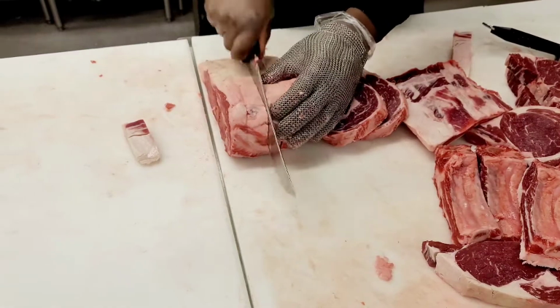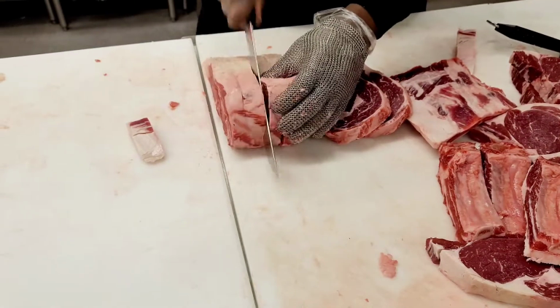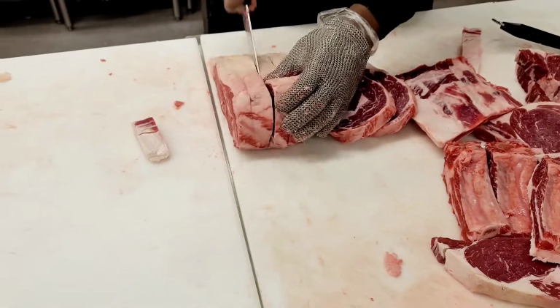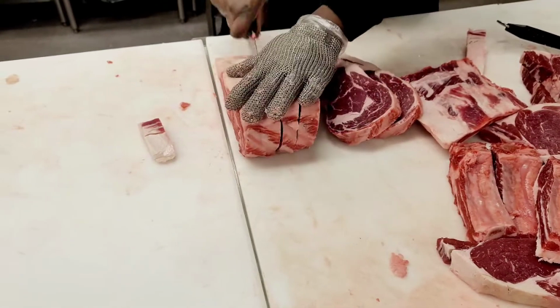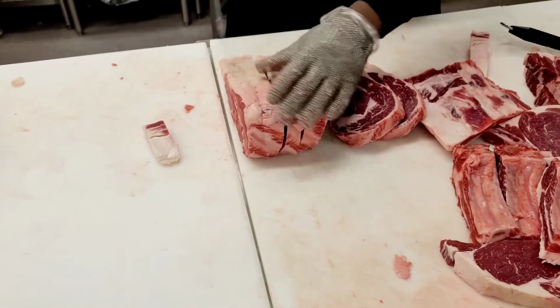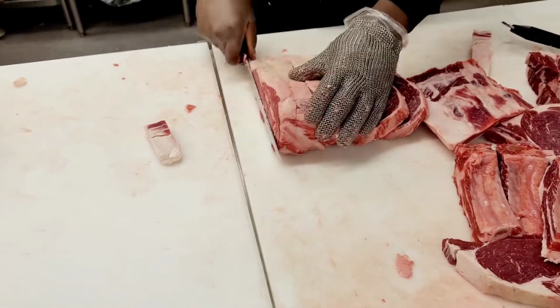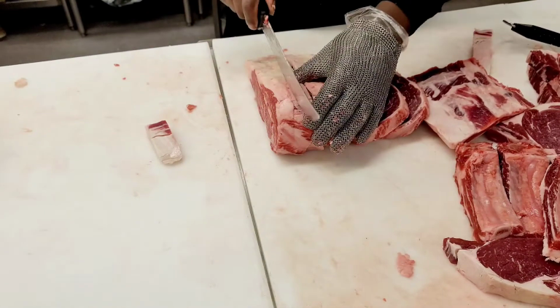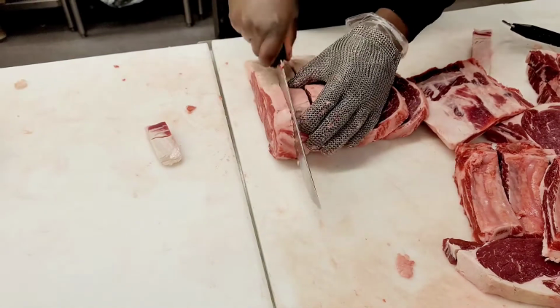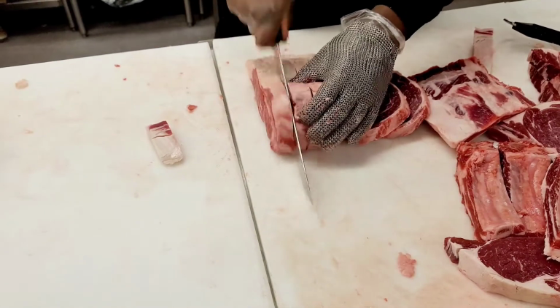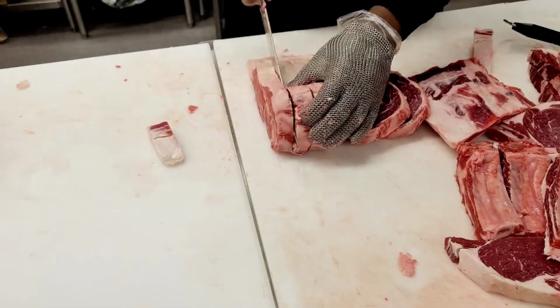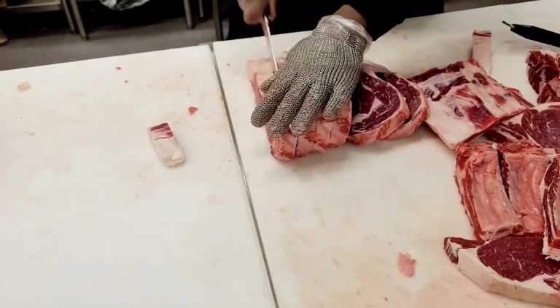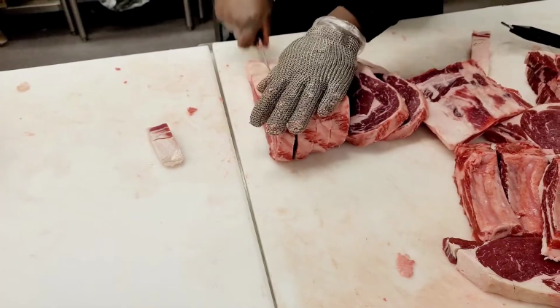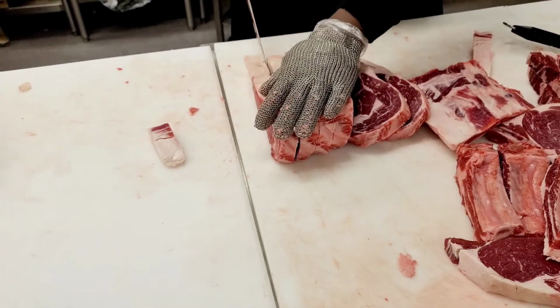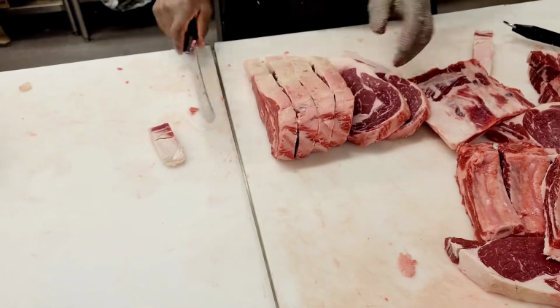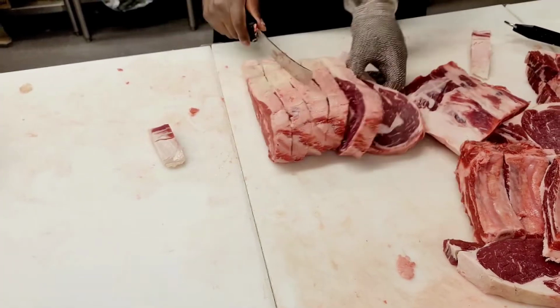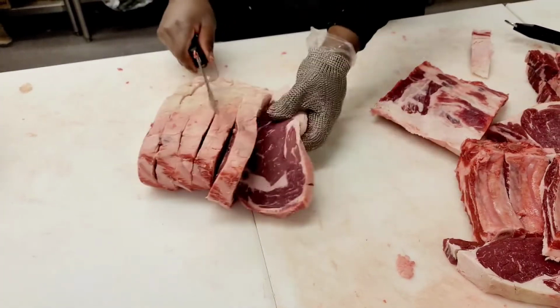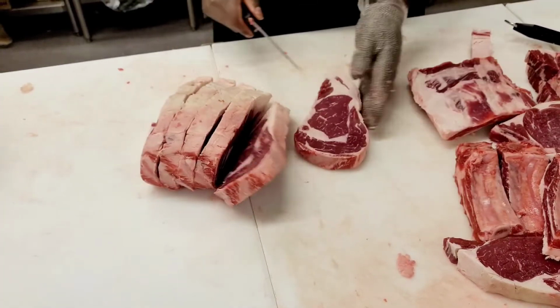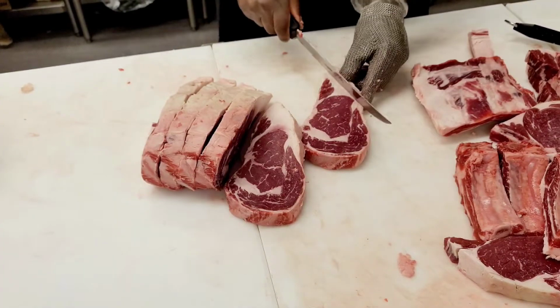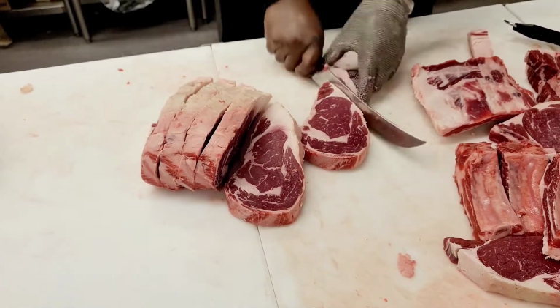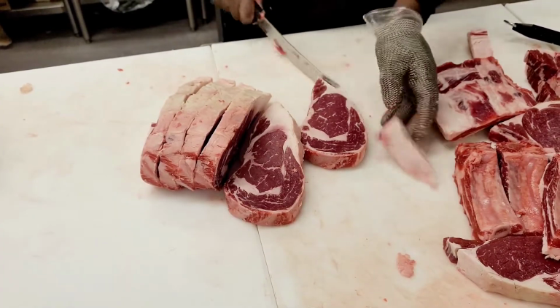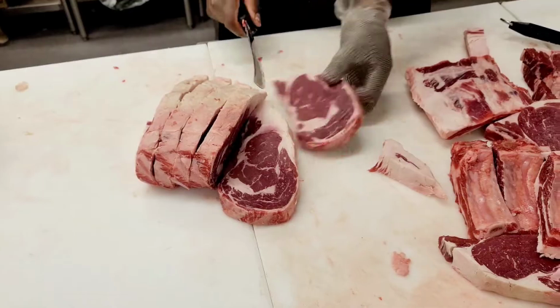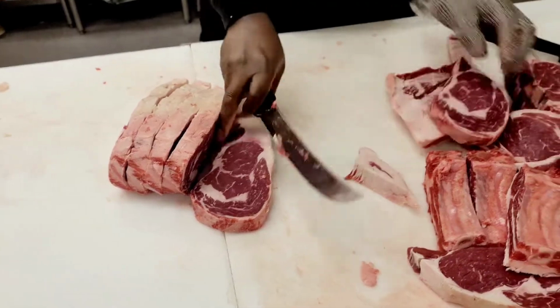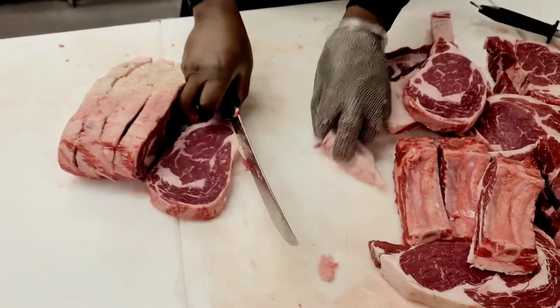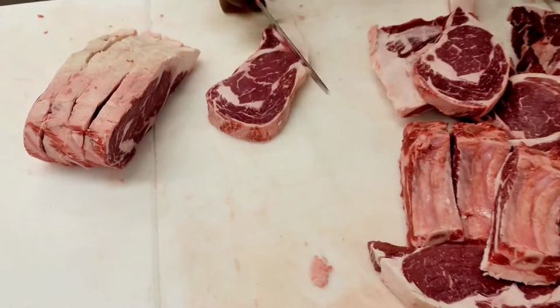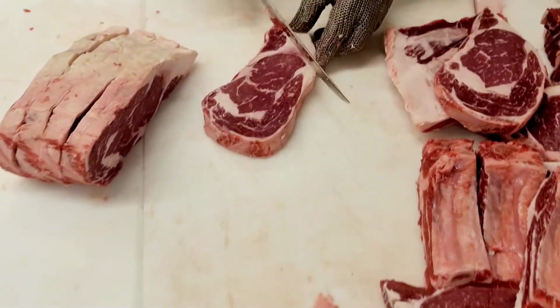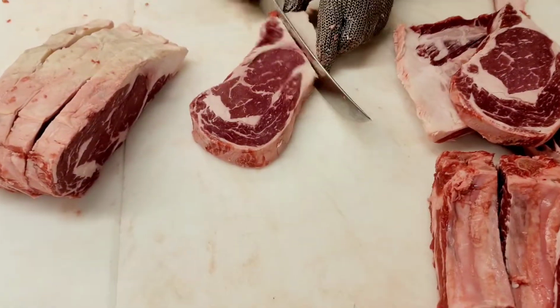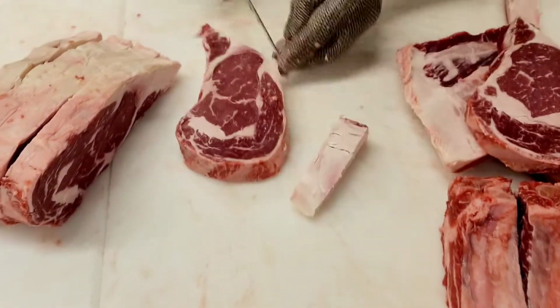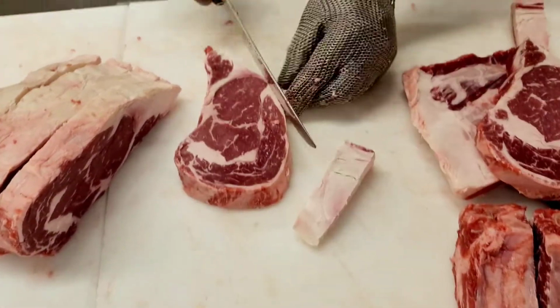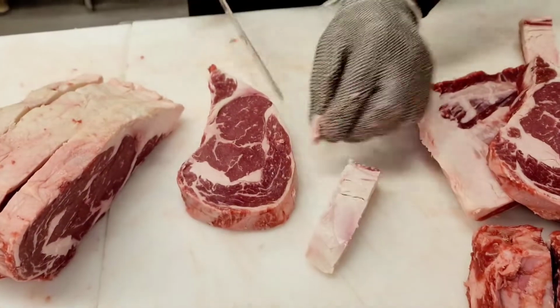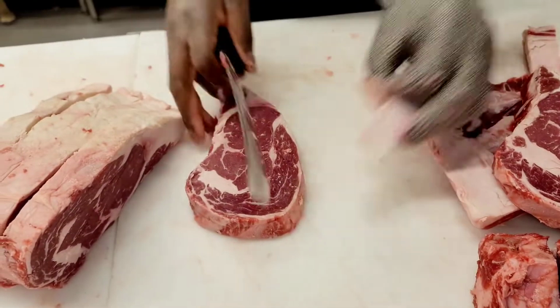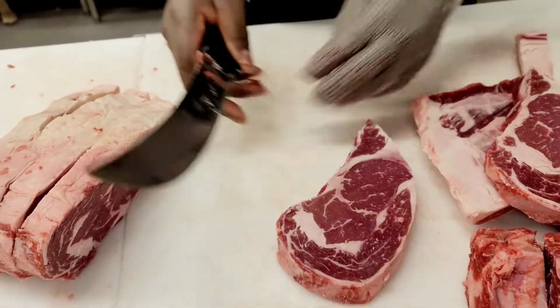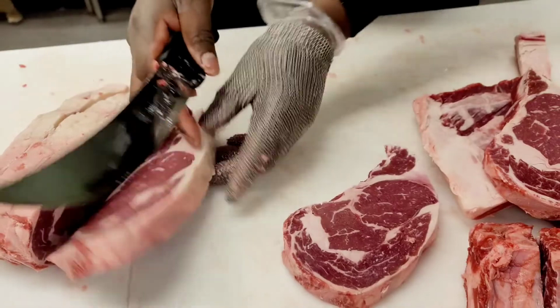You're going to end up with some beautiful boneless steaks and save a ton of money. This is a great way to break it down at home, because in the times we are in right now we definitely need to save a lot of money.